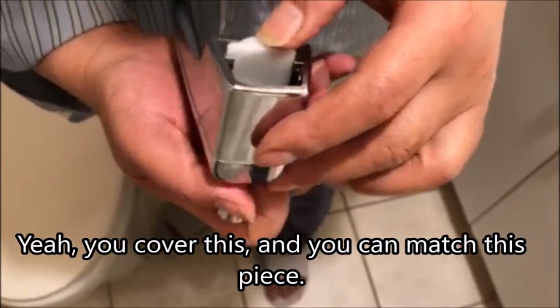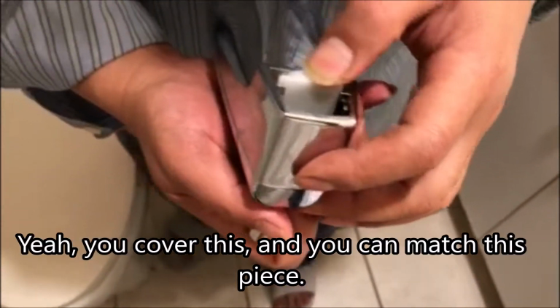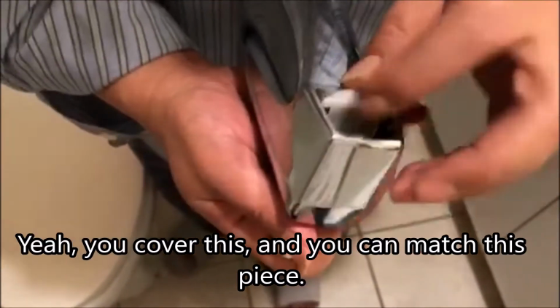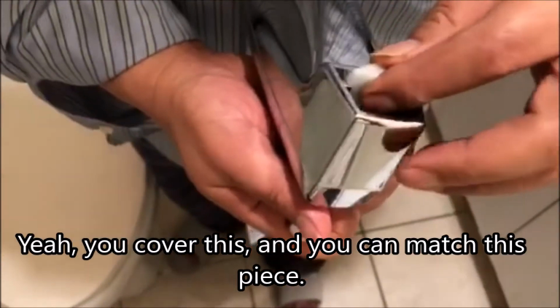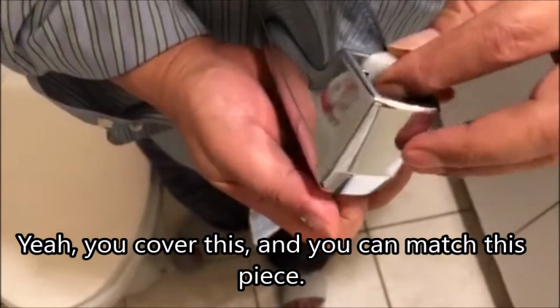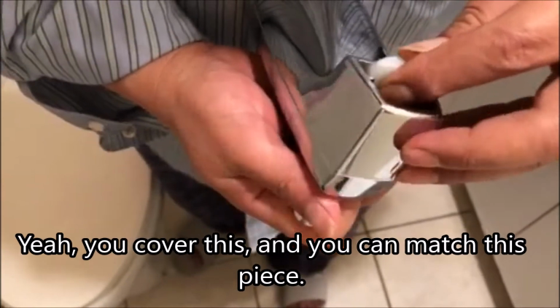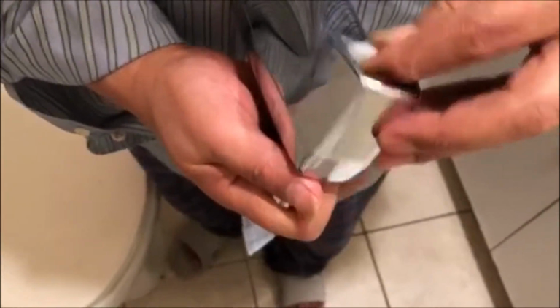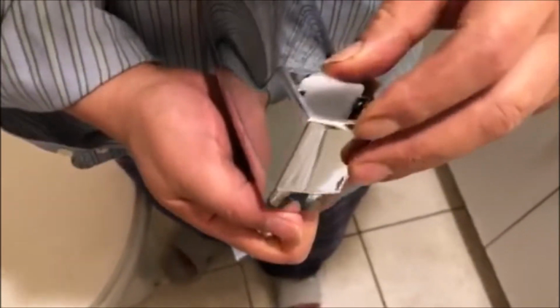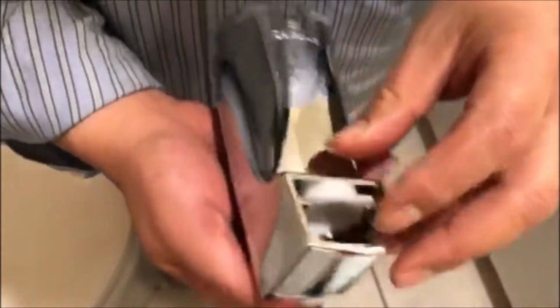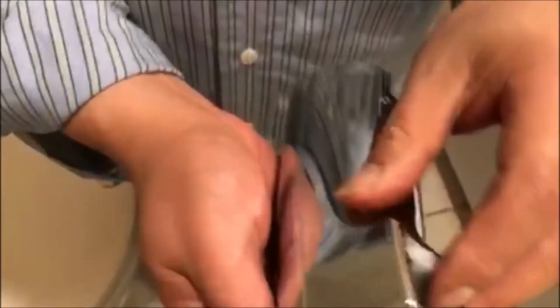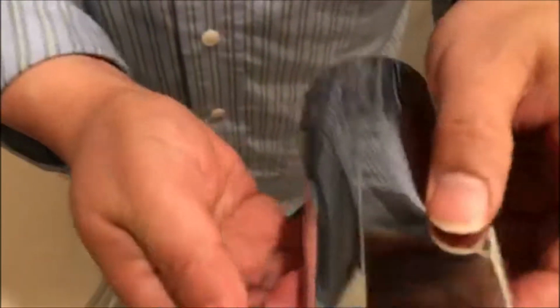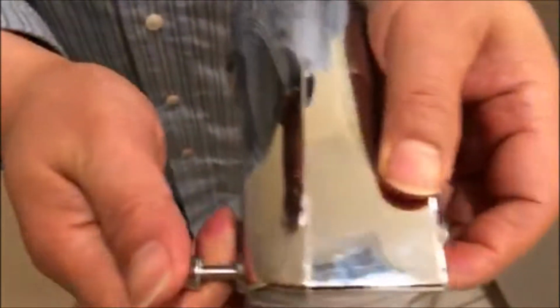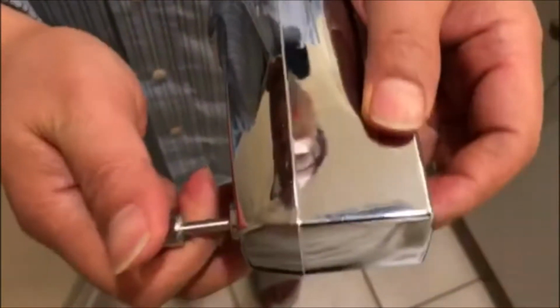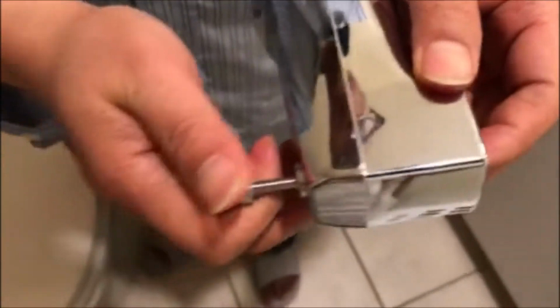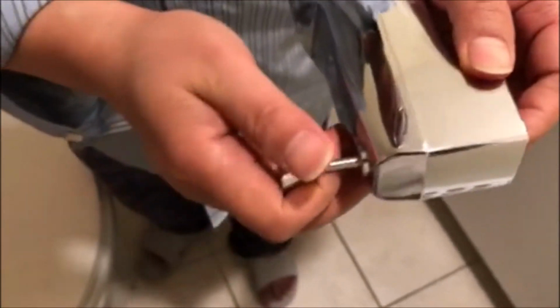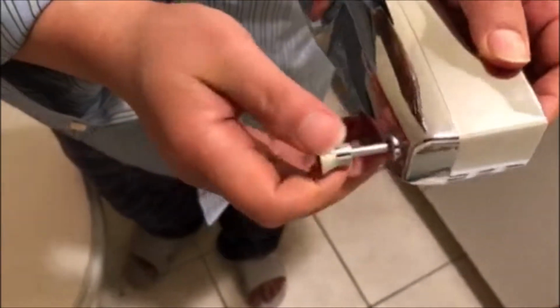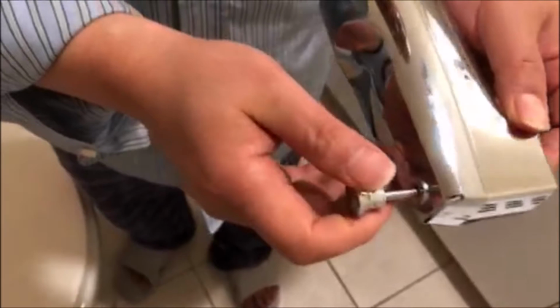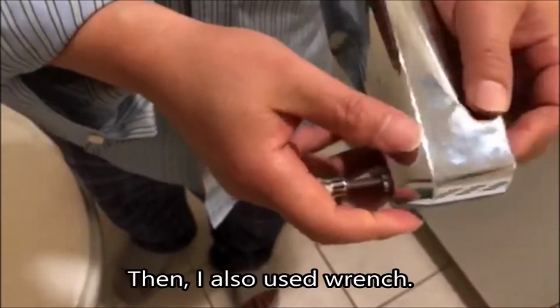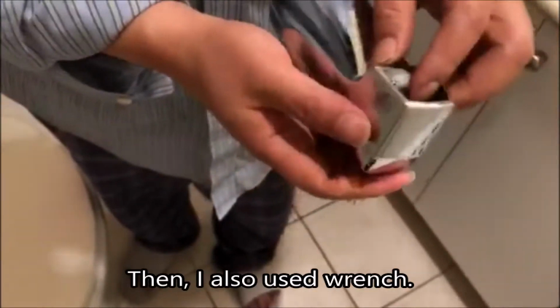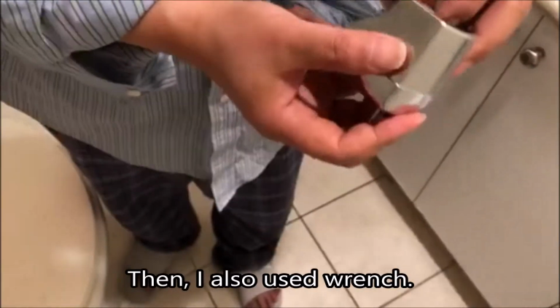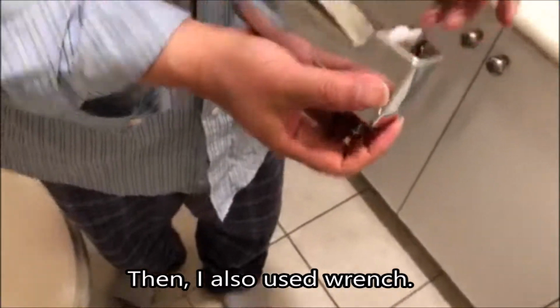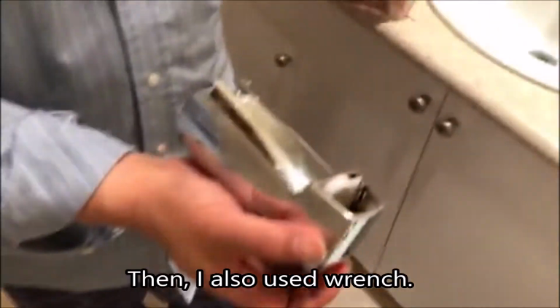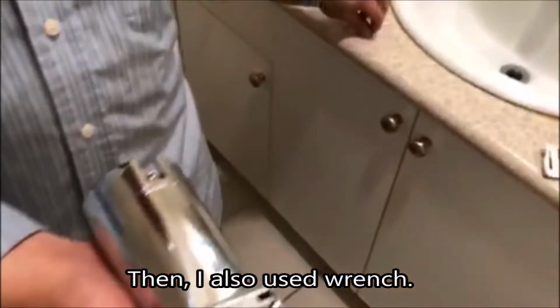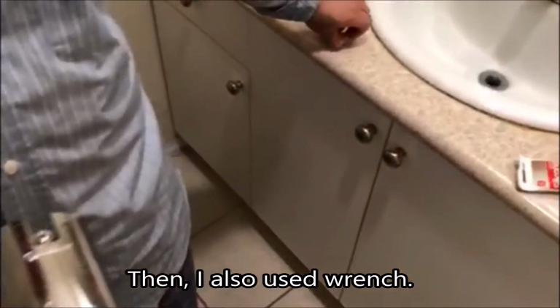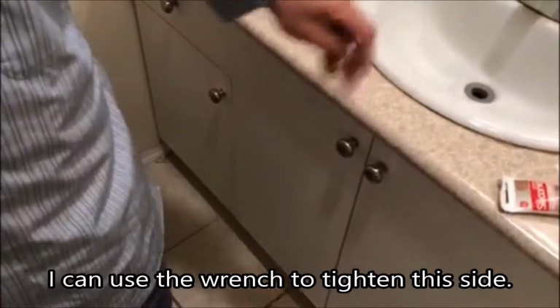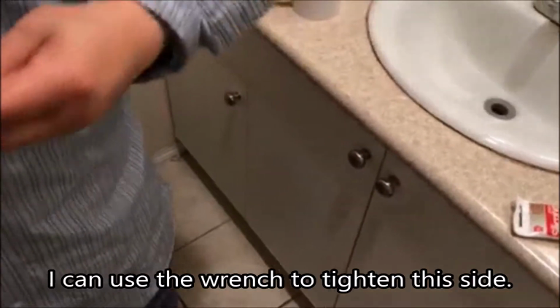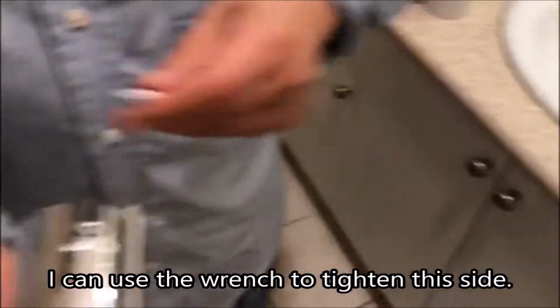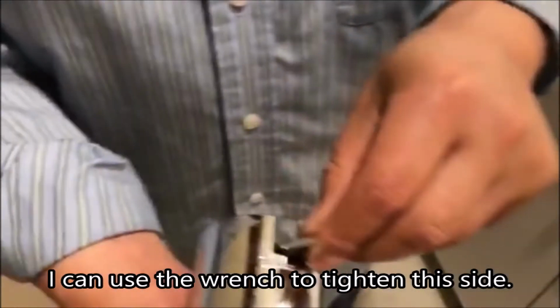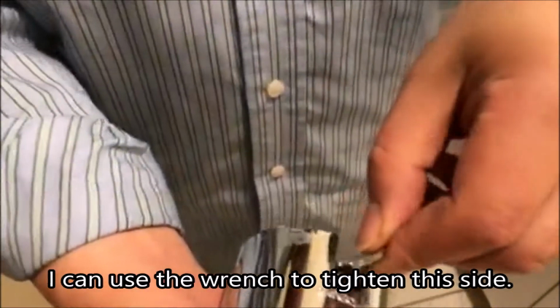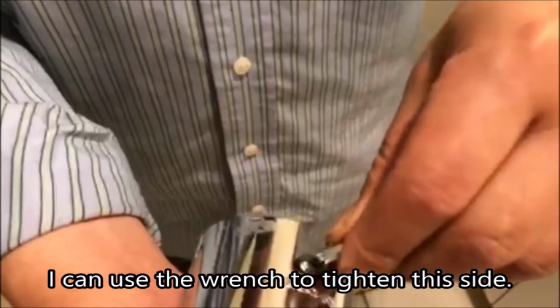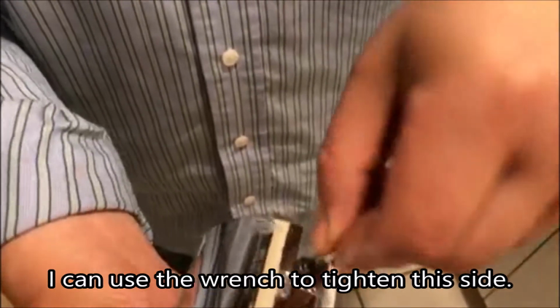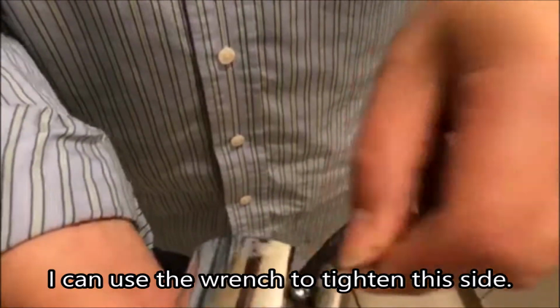Cover this — you can match this piece together. It's fixed. Then I also use a wrench. I can use a wrench to tie this side.